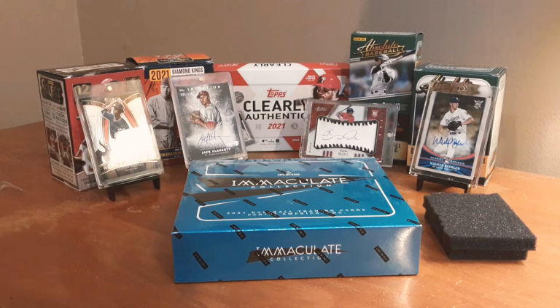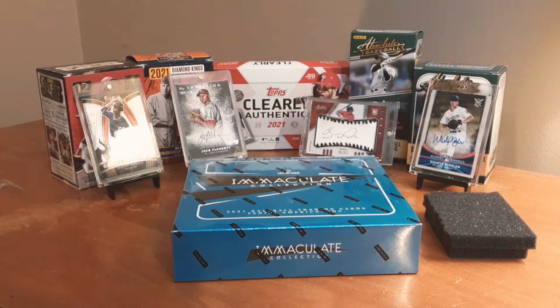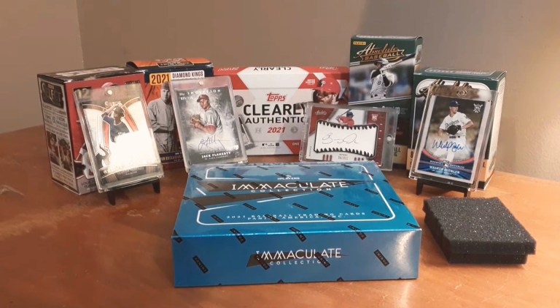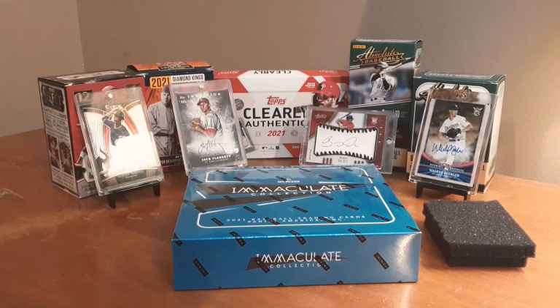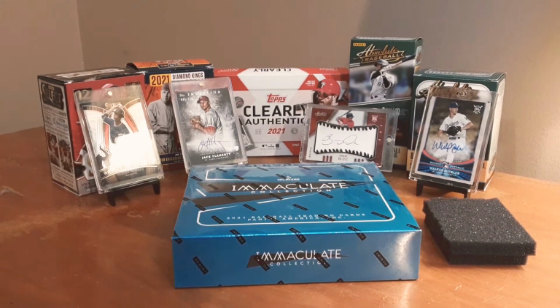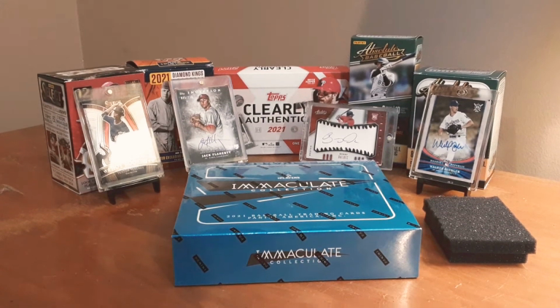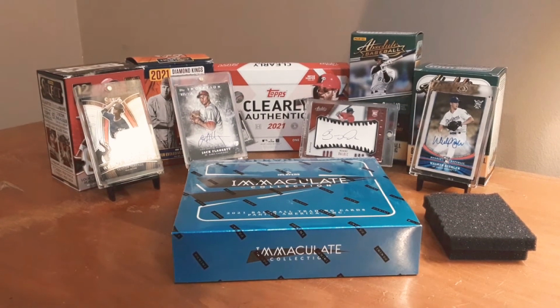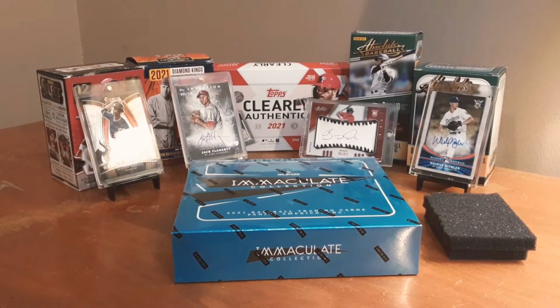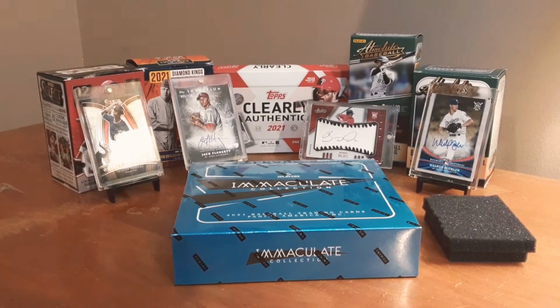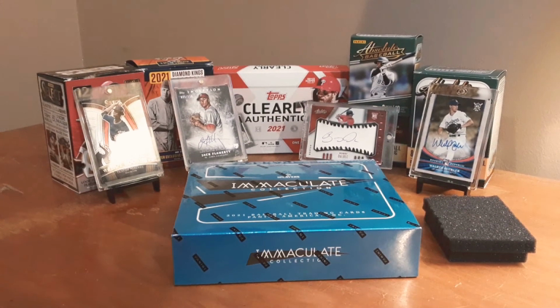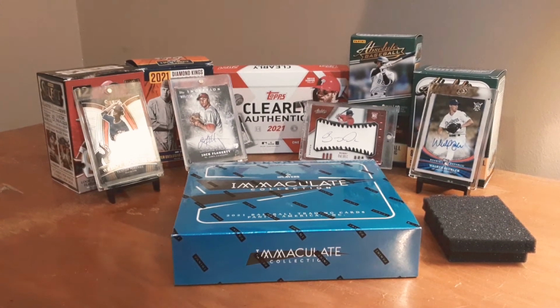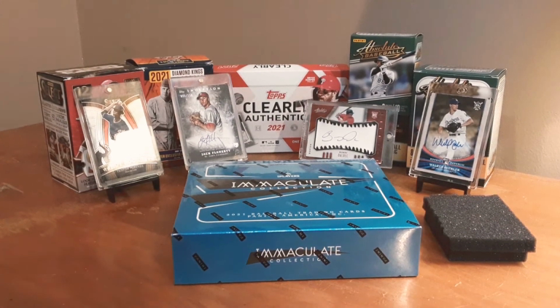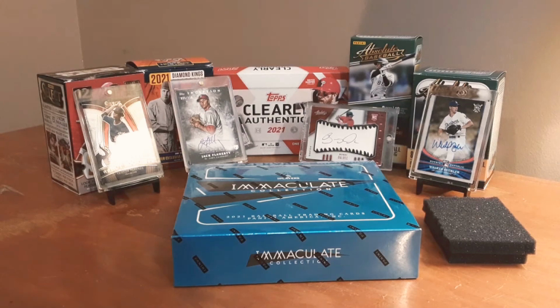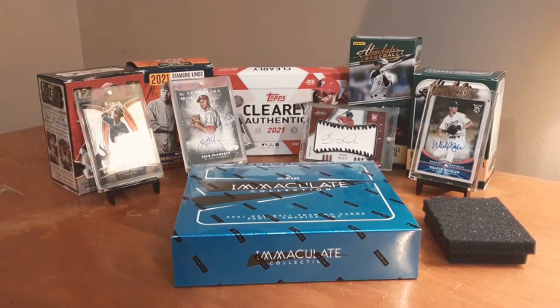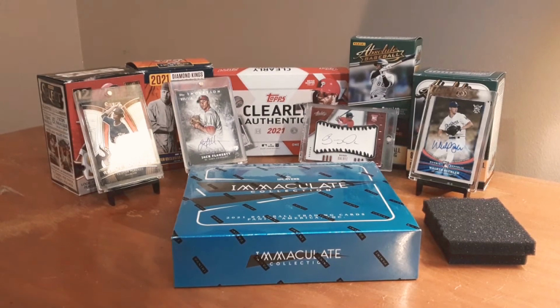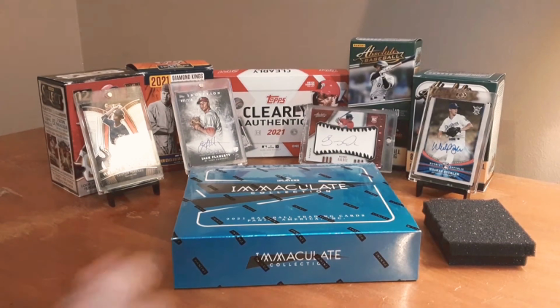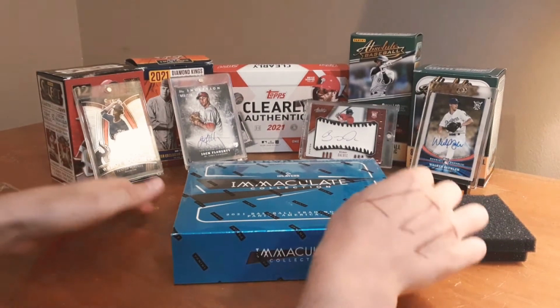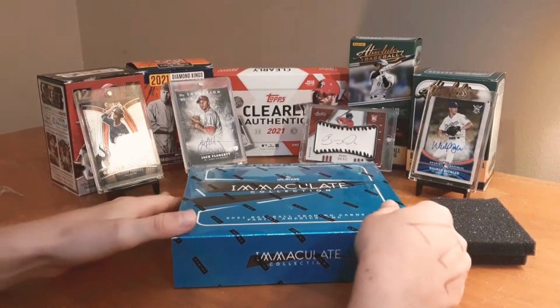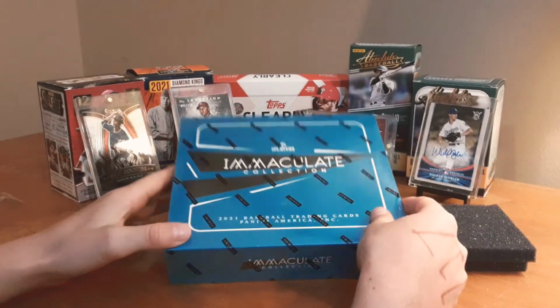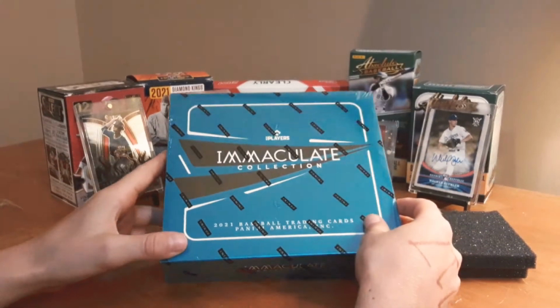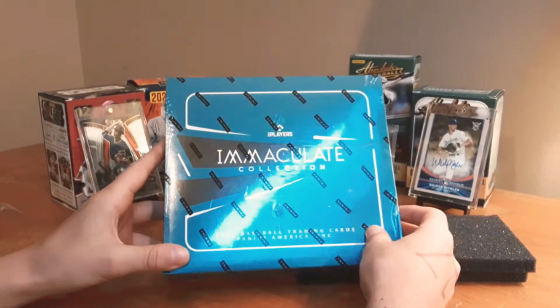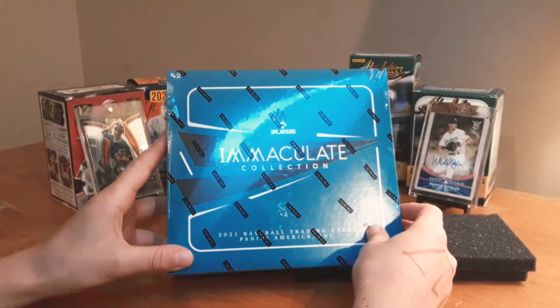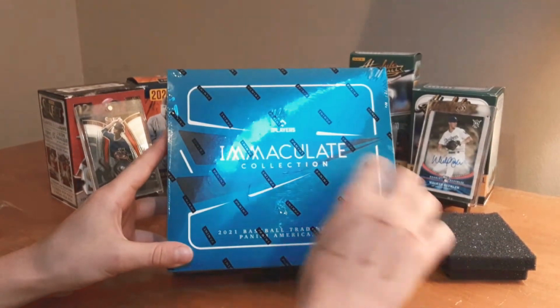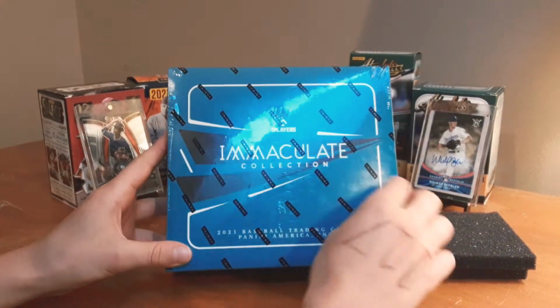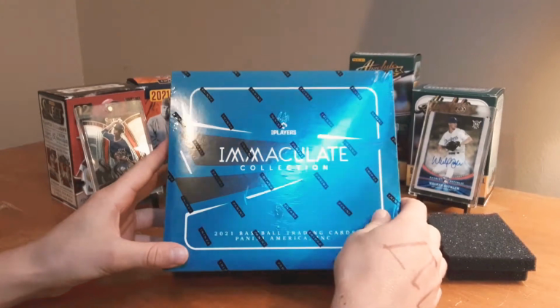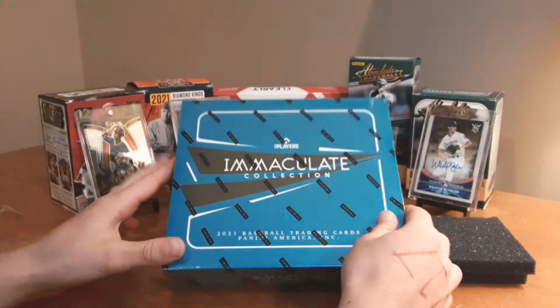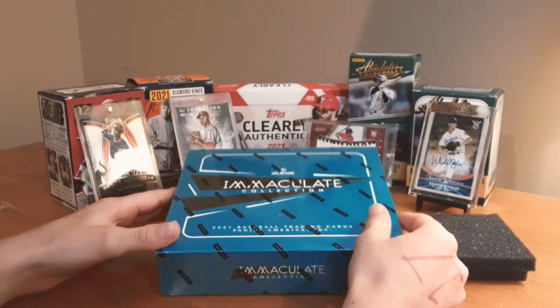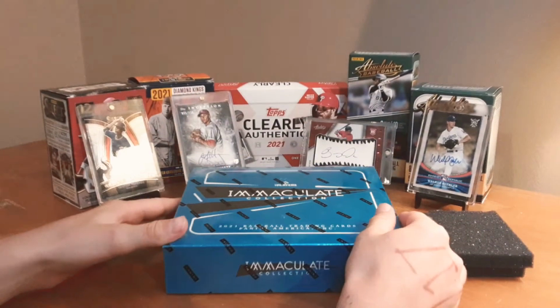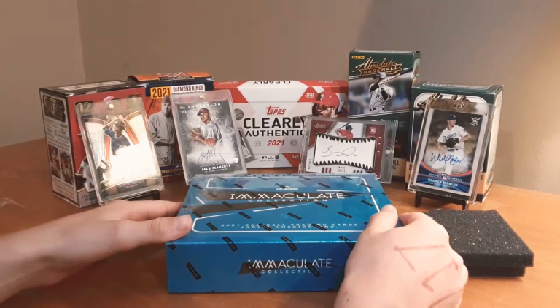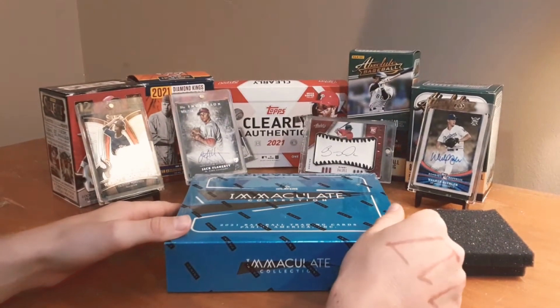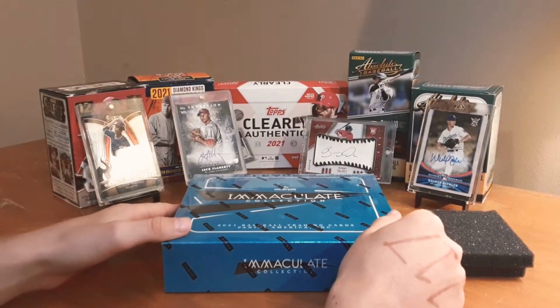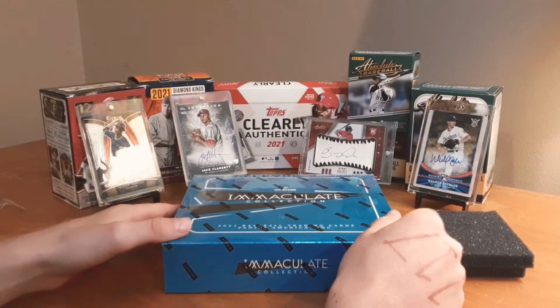What's up everybody, here with another video from JT's Cards and Games, and boy am I excited for today's video. We have an Immaculate box here — this is going to be one of the biggest openings on the channel.